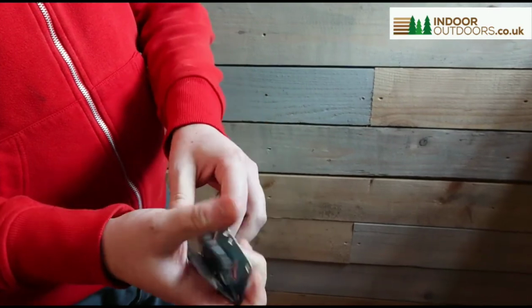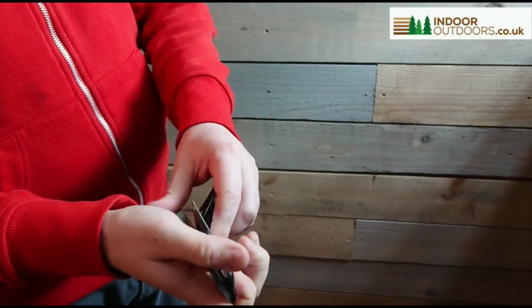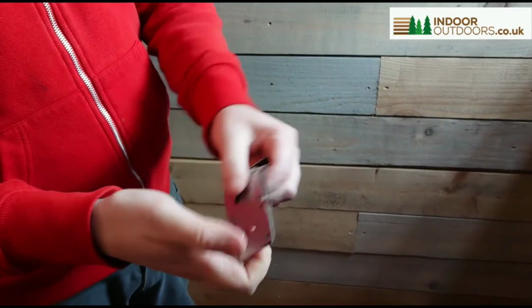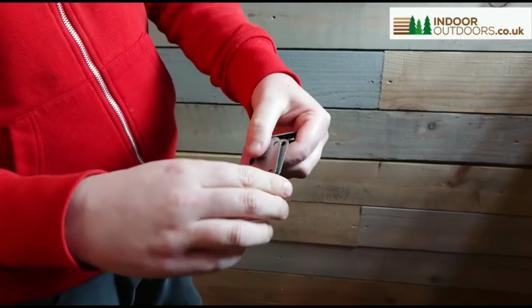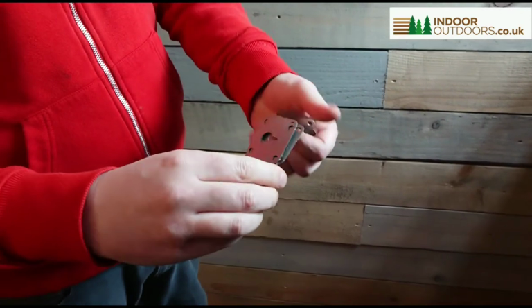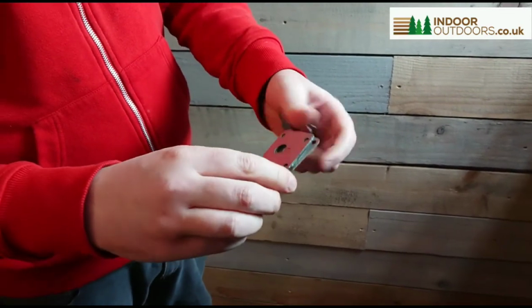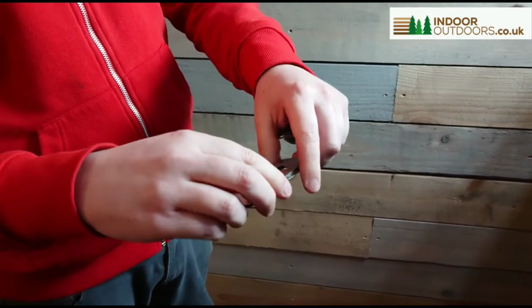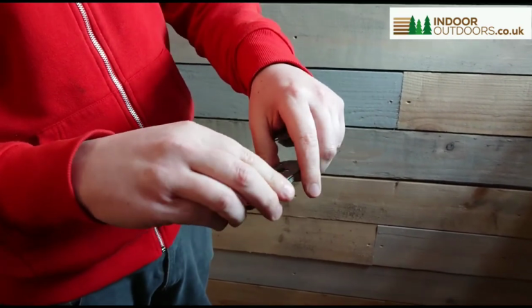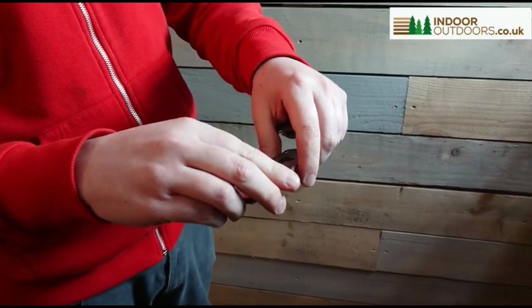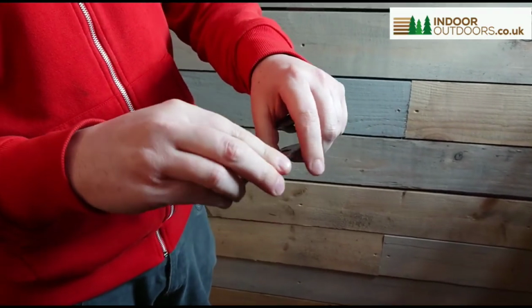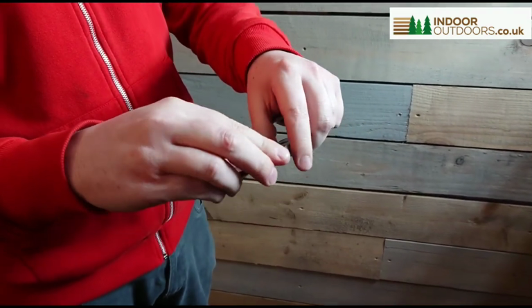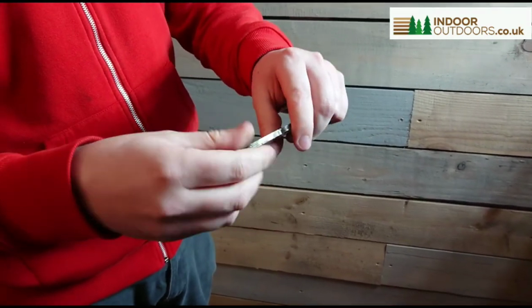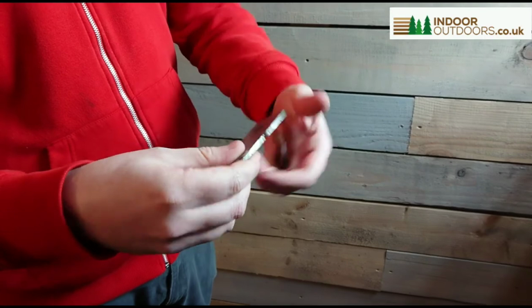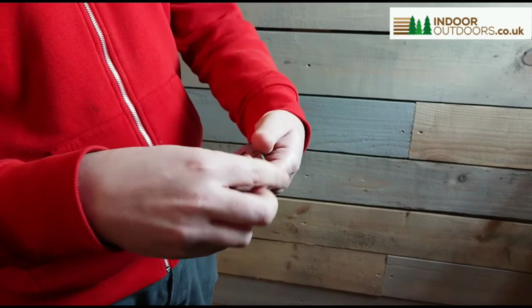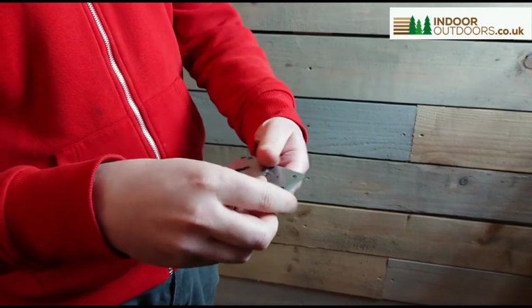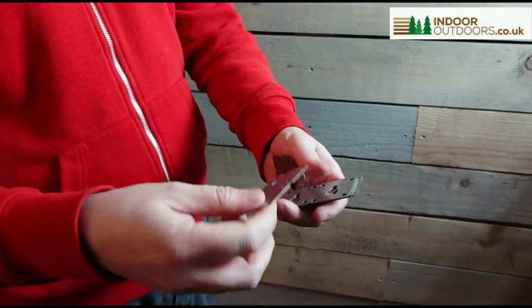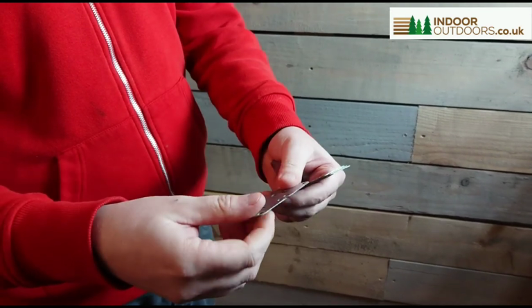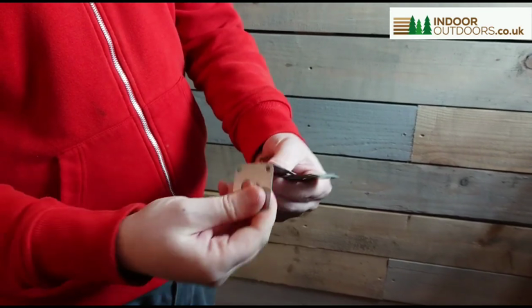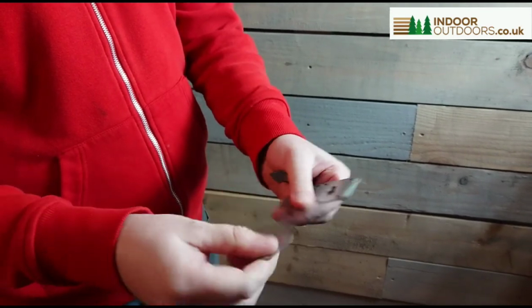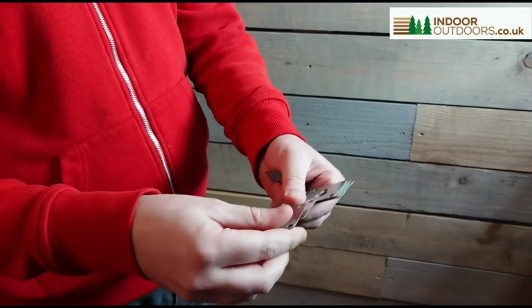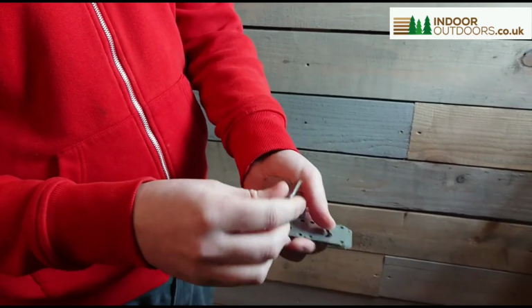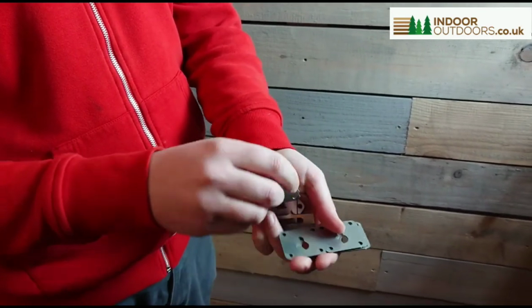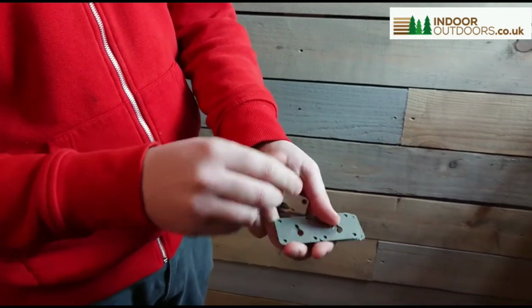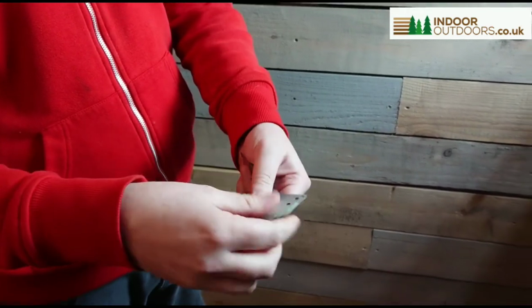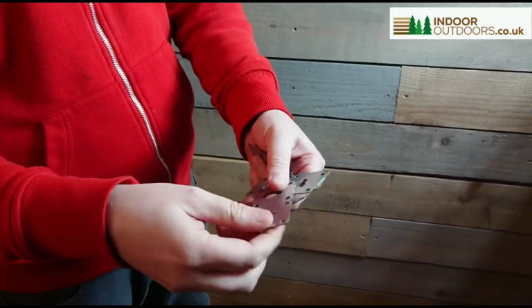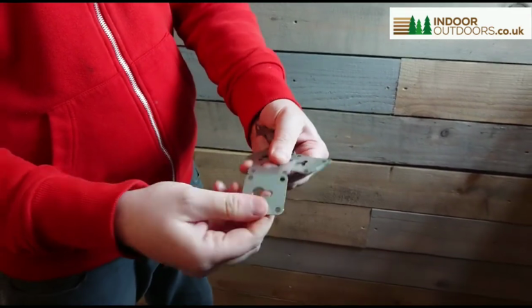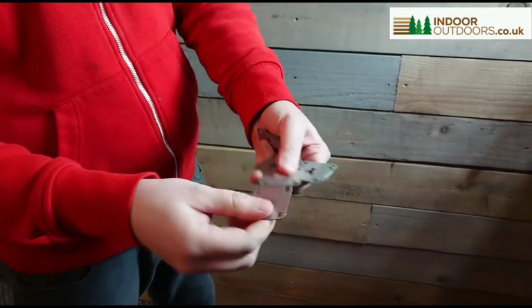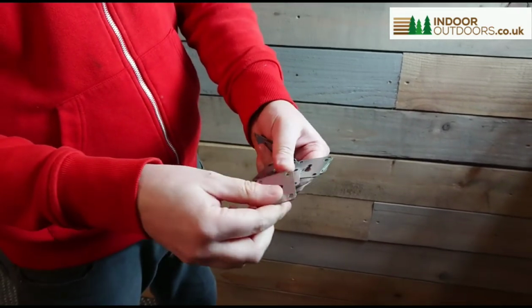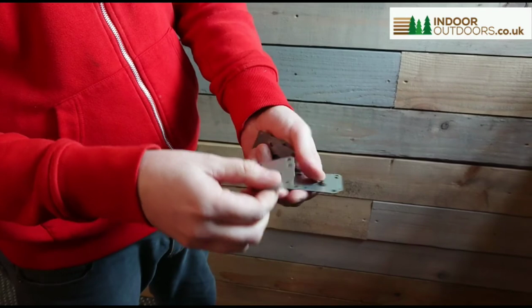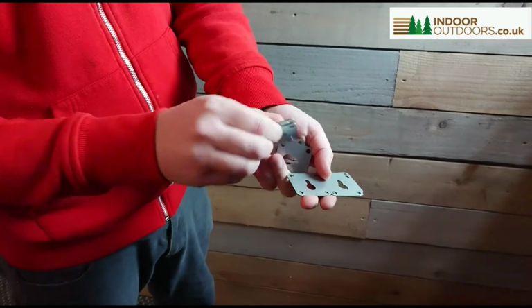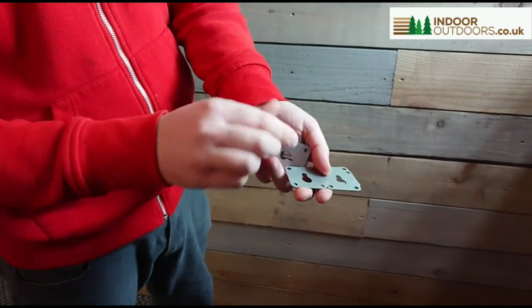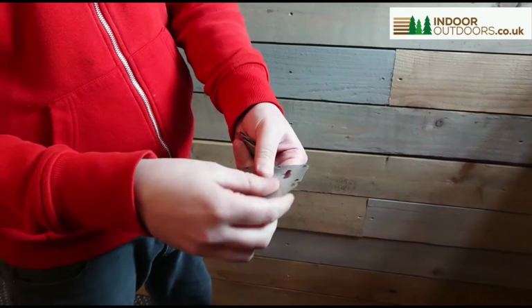So we have a range of products all like this, and they're called the Build Your Own Bracket Range. It's all about building your own things and us making brackets to make it easier for you to do that.